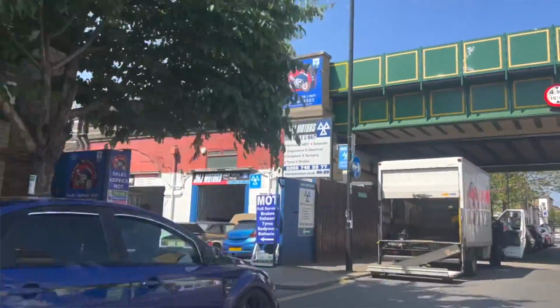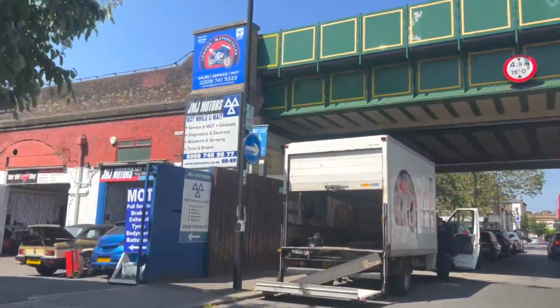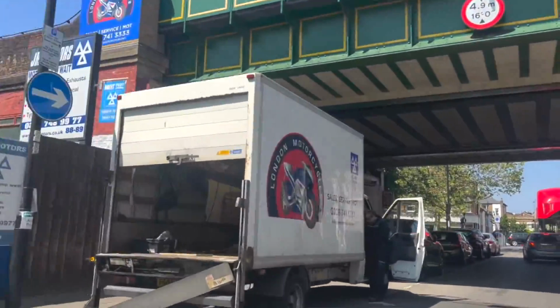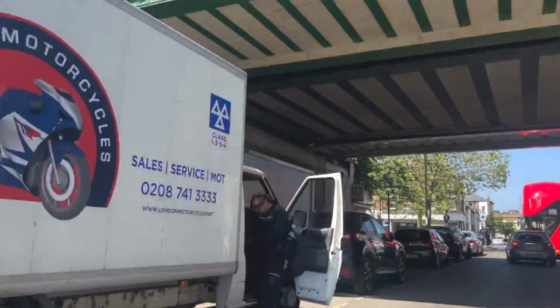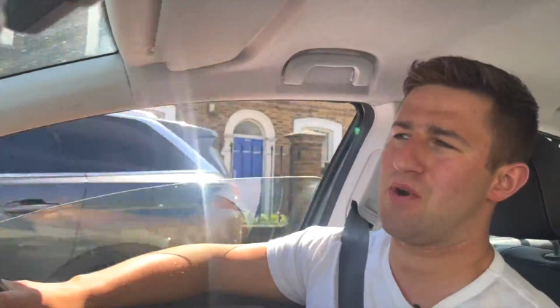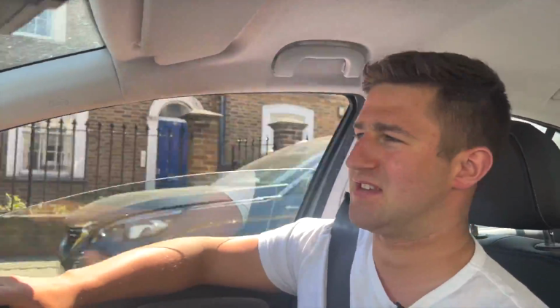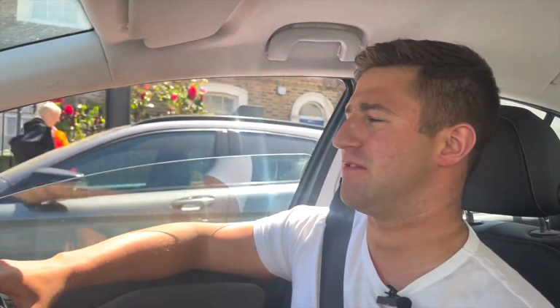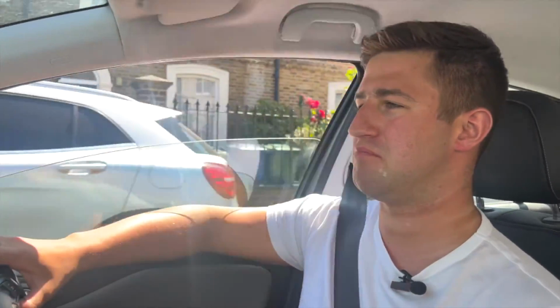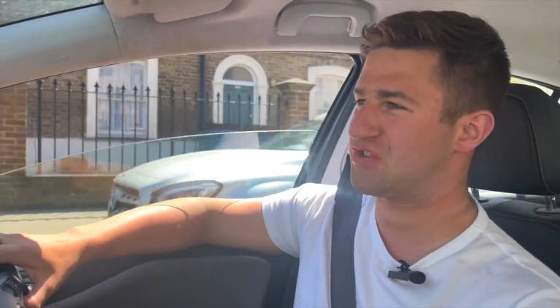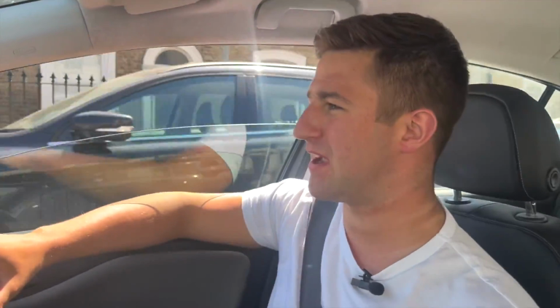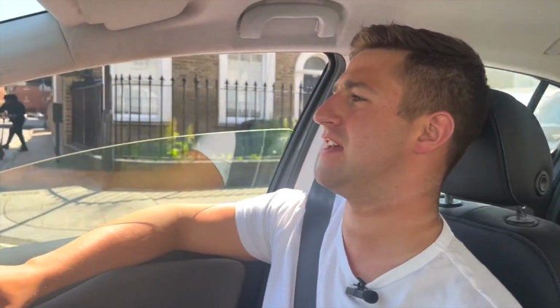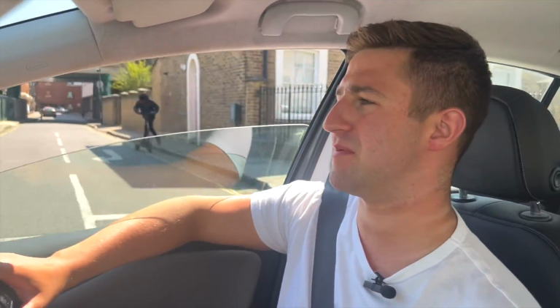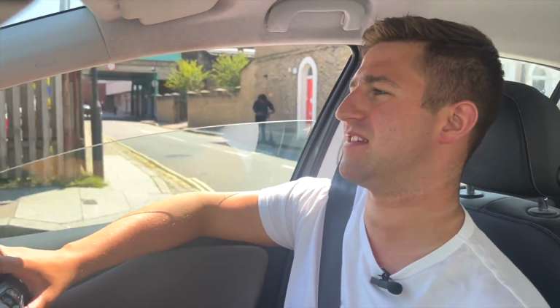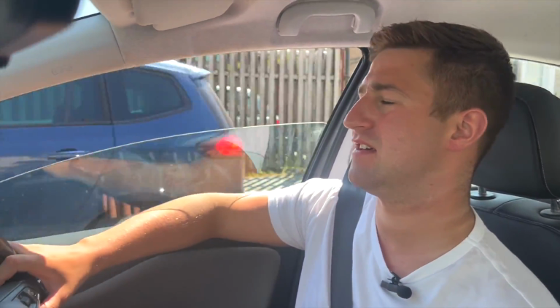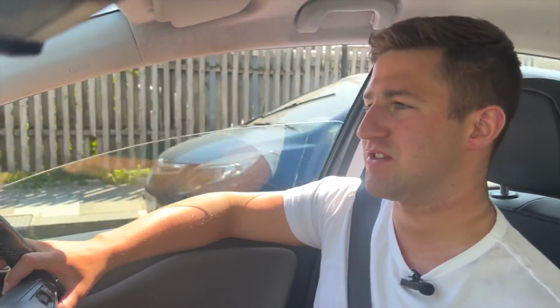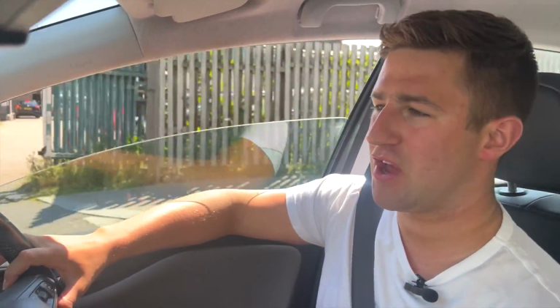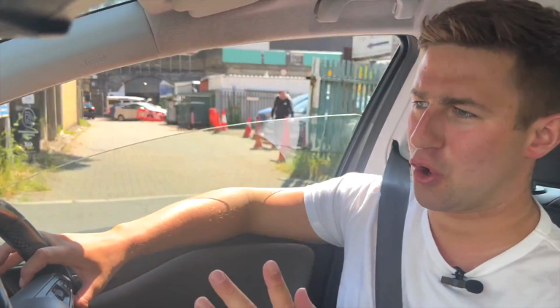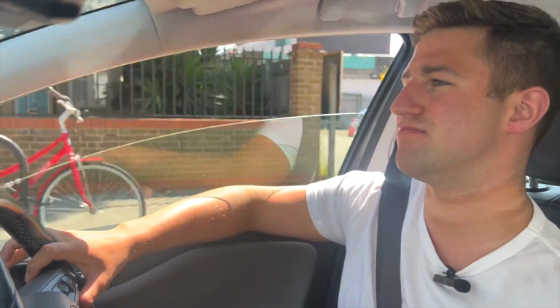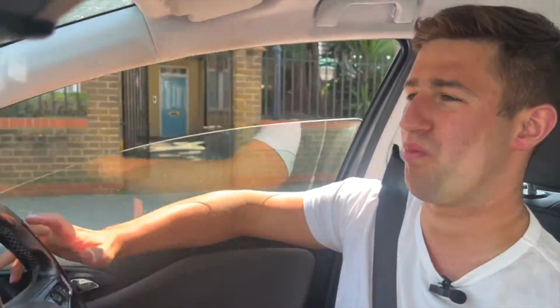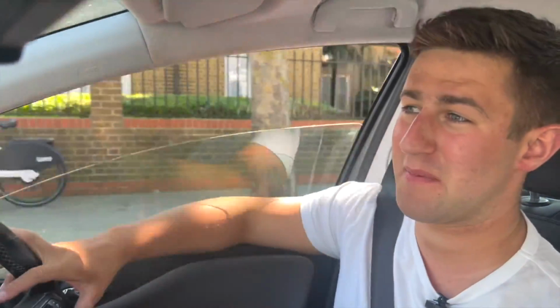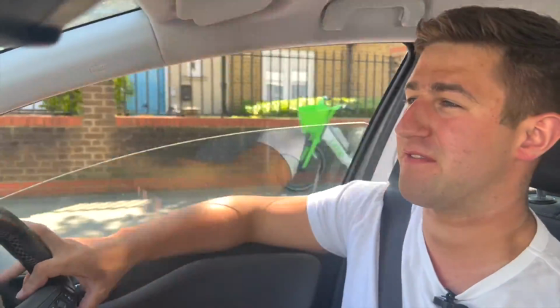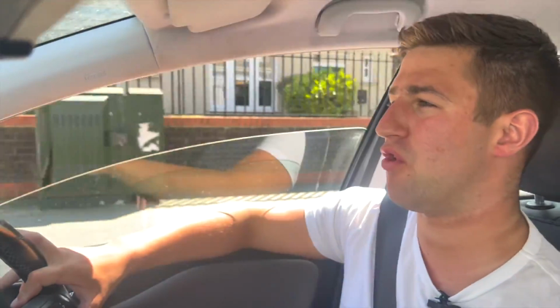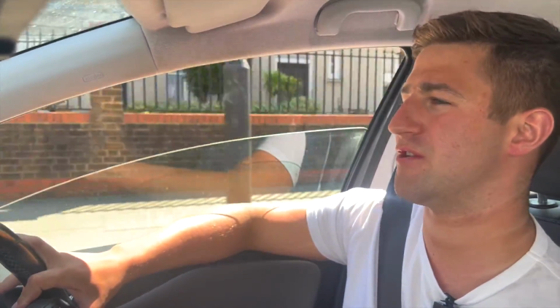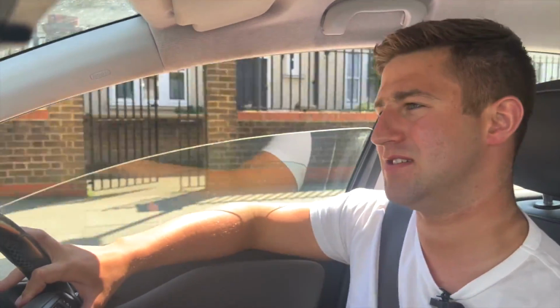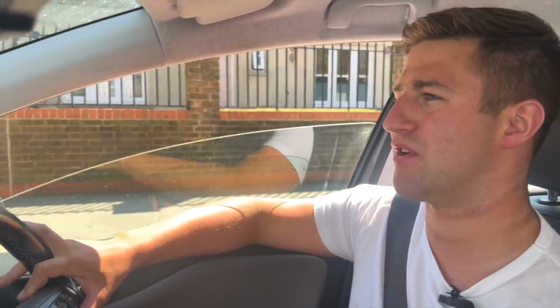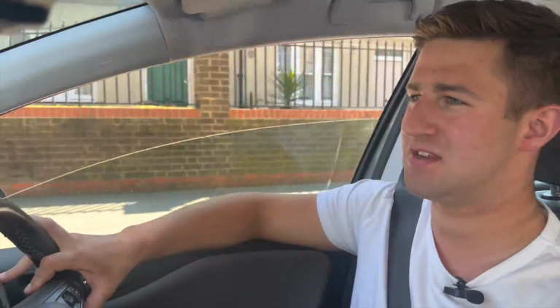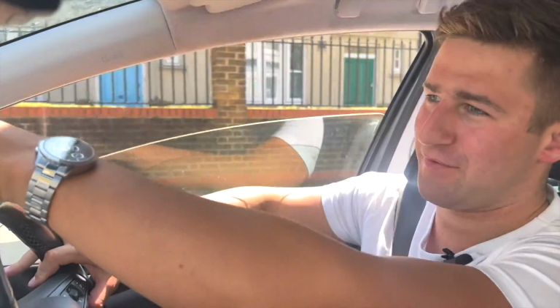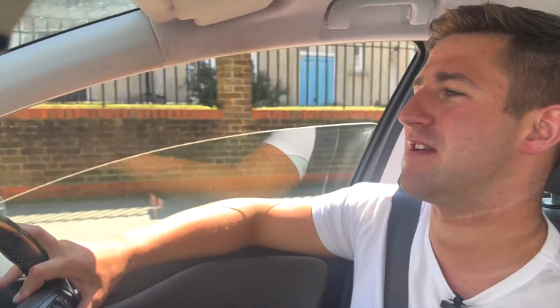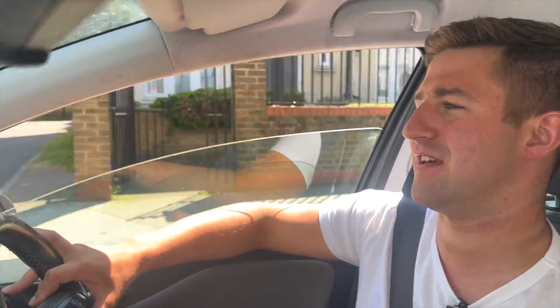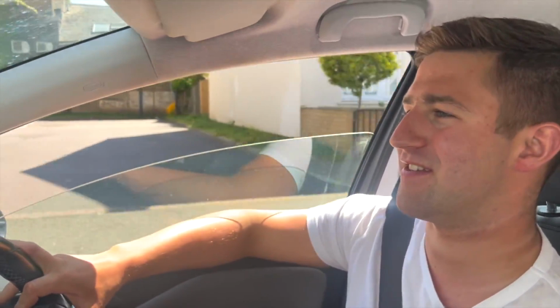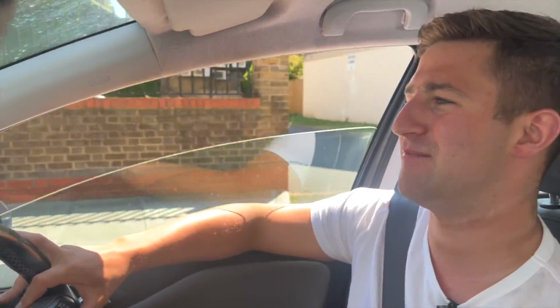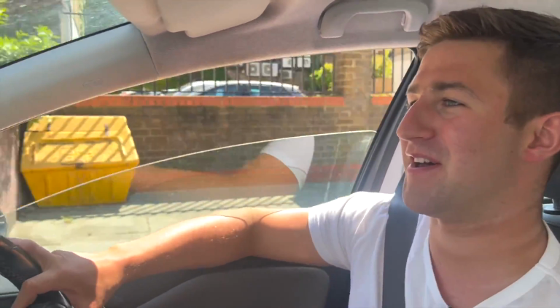One thing I like about Hammersmith is it's so well connected. You've got District Line, Piccadilly, Hammersmith and City, Circle Line — you've got it all within probably a 5-10 minute walk. You've also got plenty of buses around town.